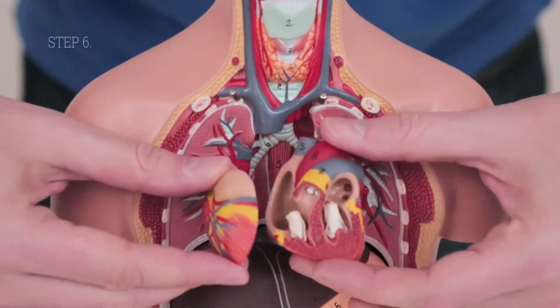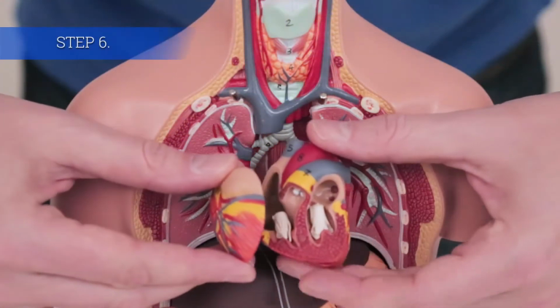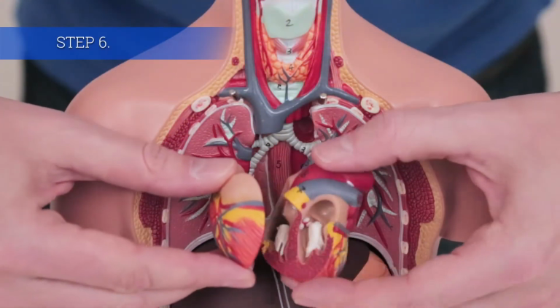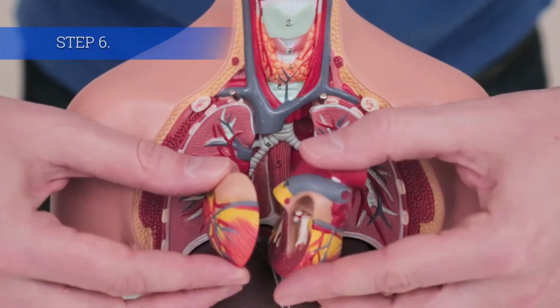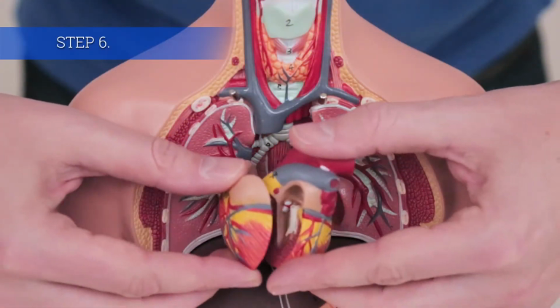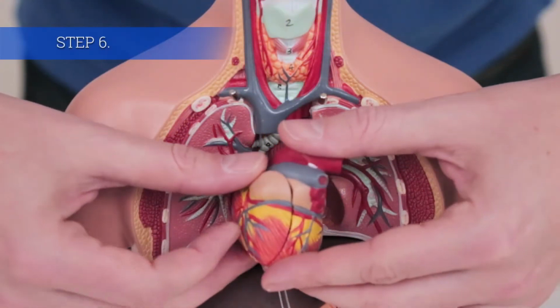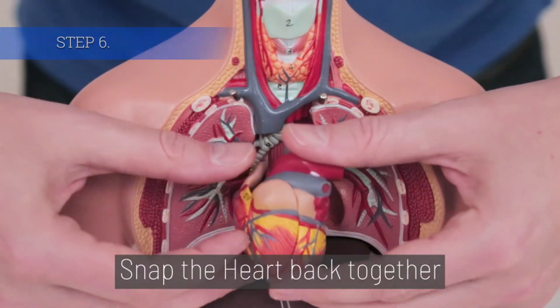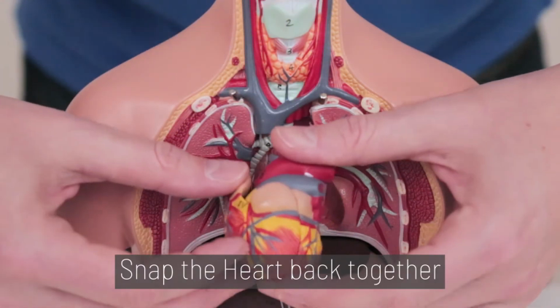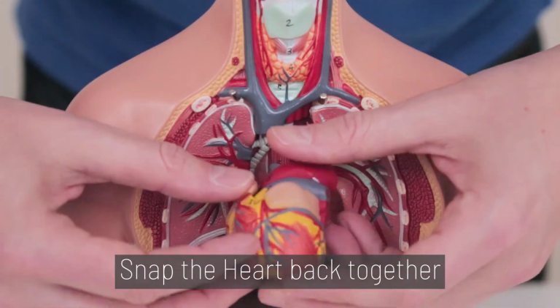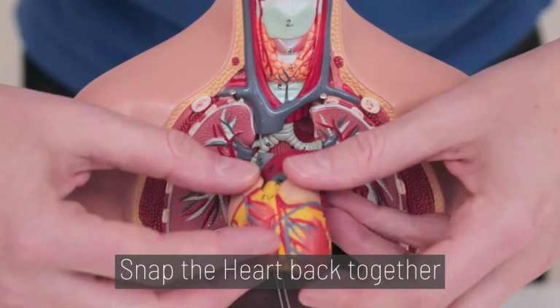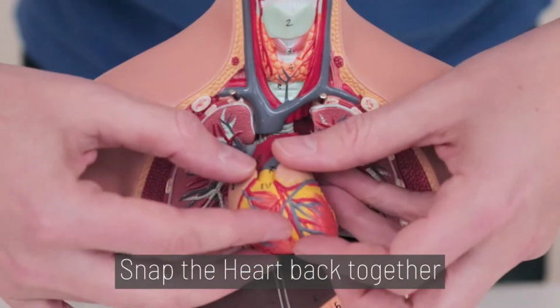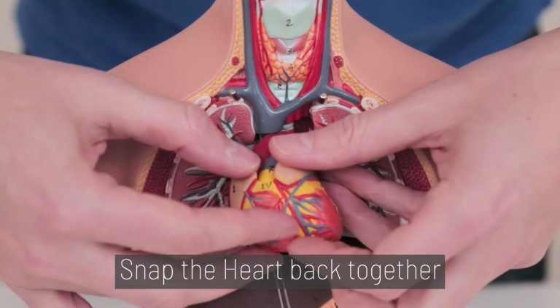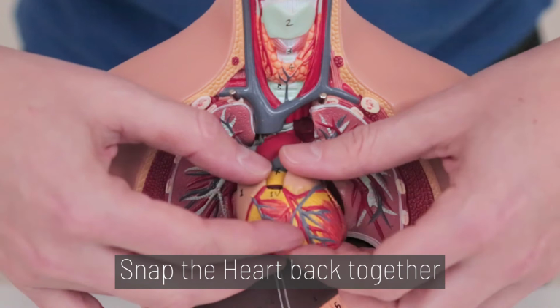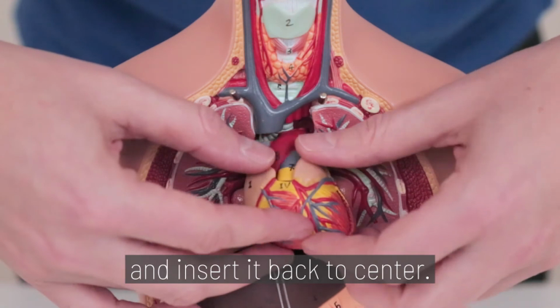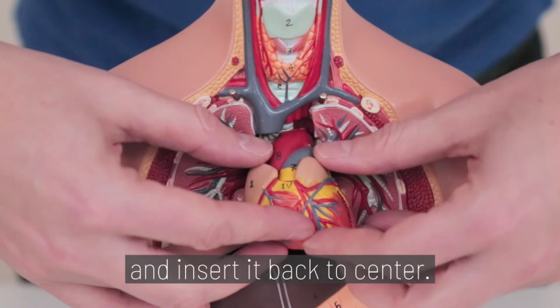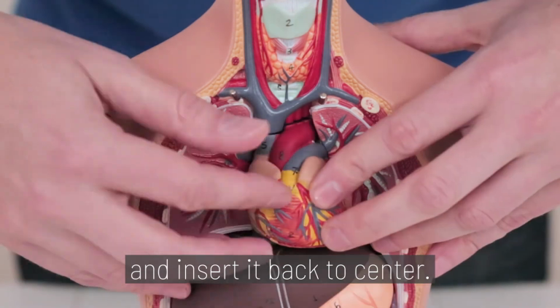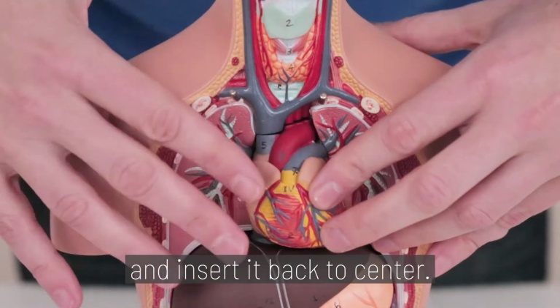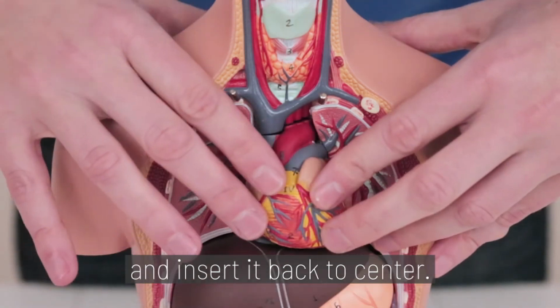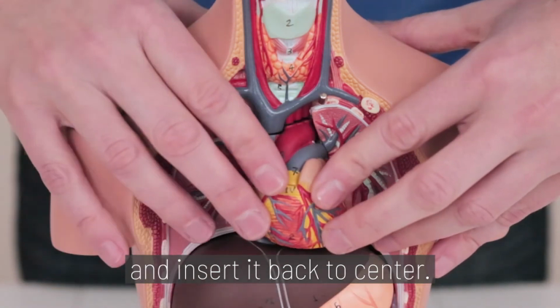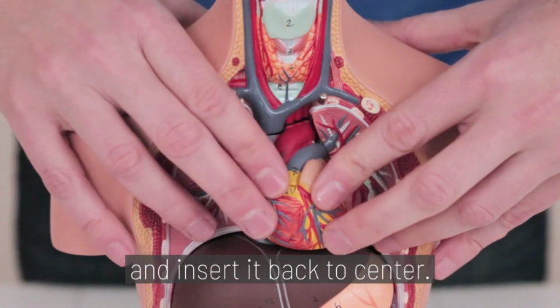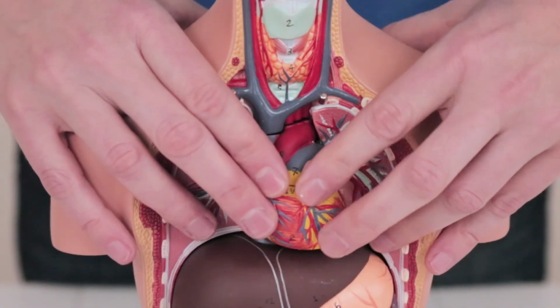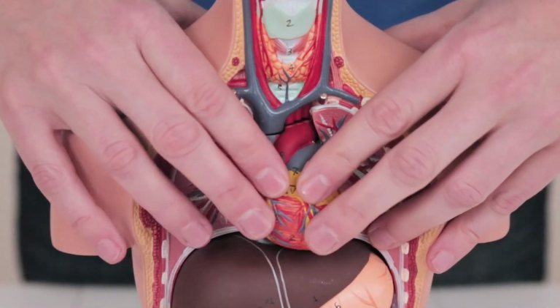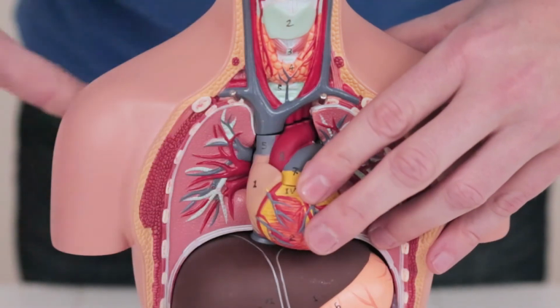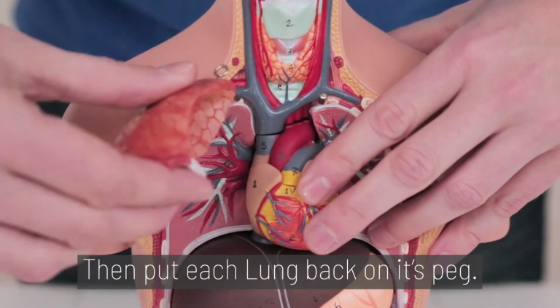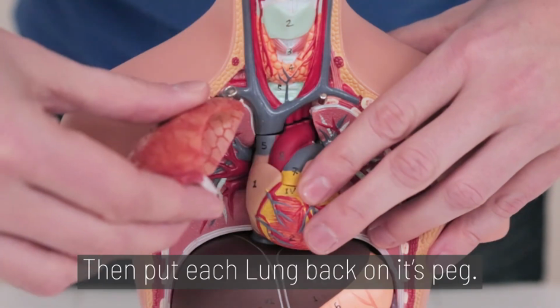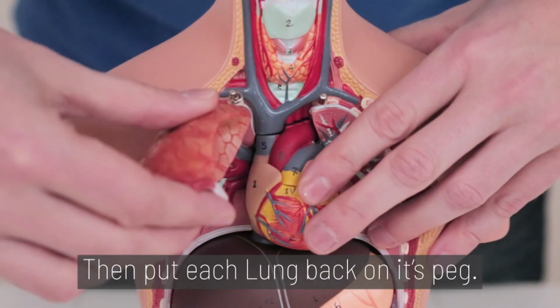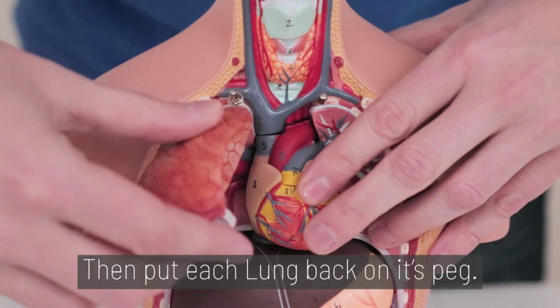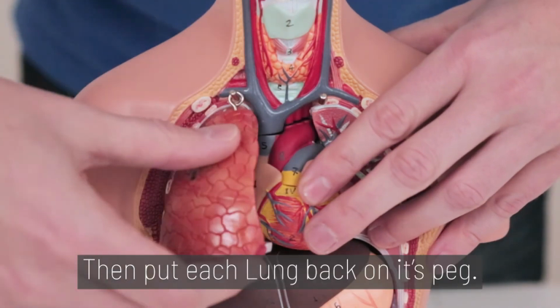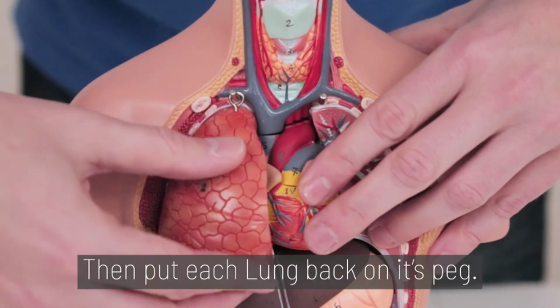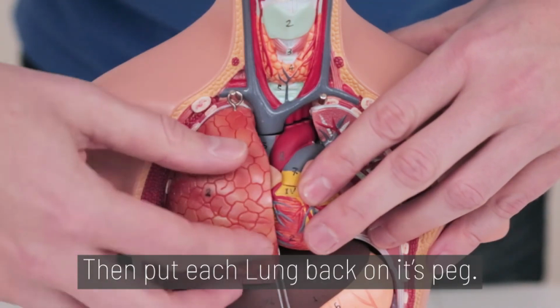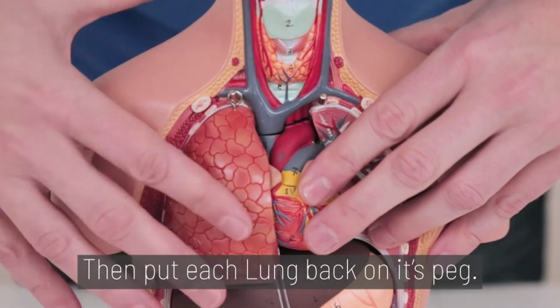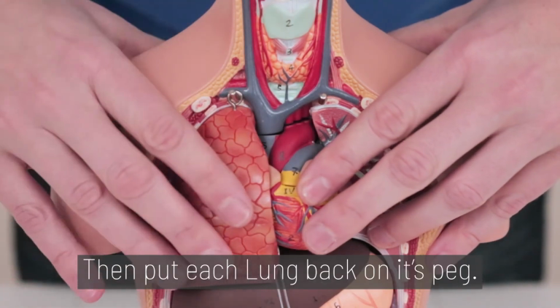Step 6. Snap the heart back together and insert it back to the center. Then put each lung back on its peg.